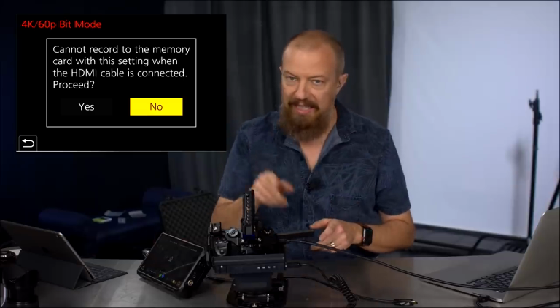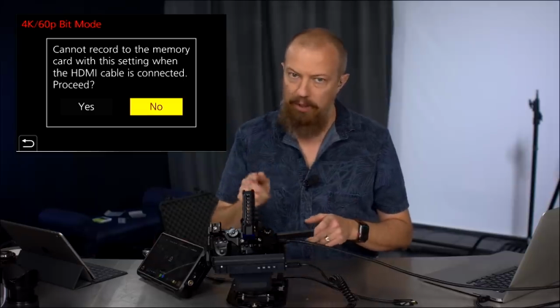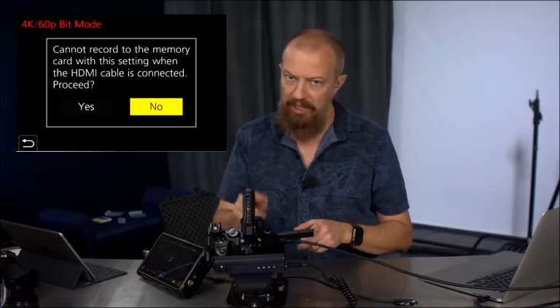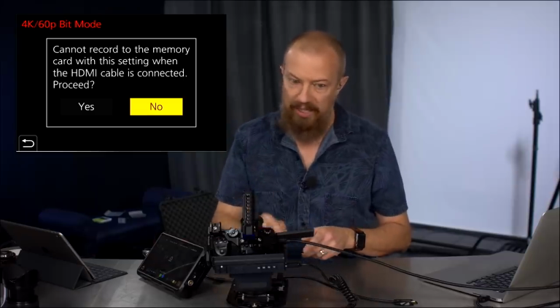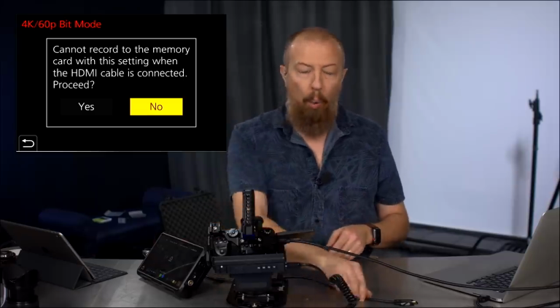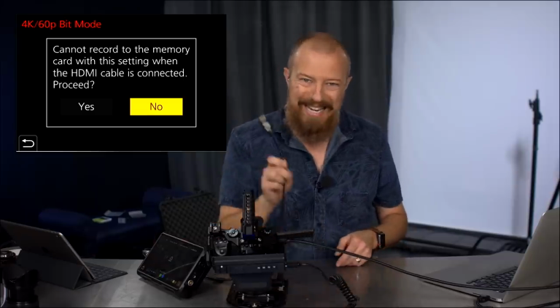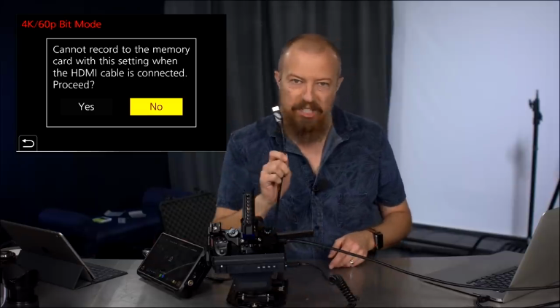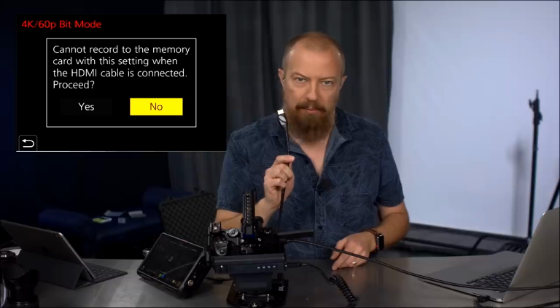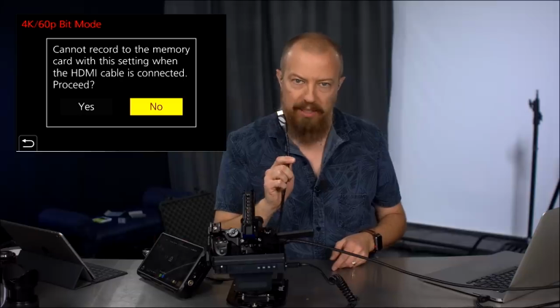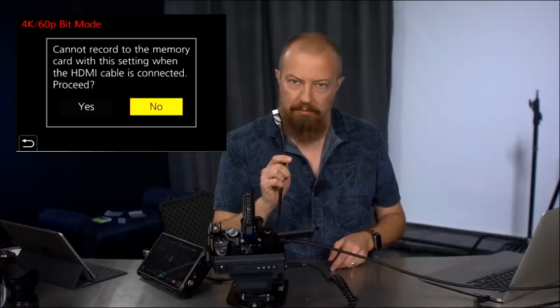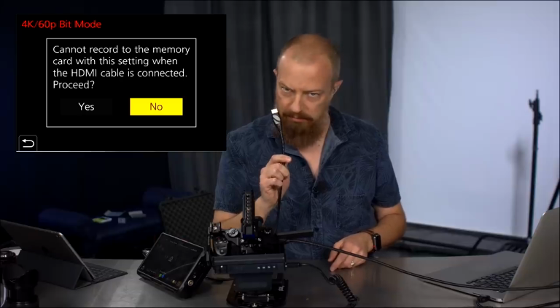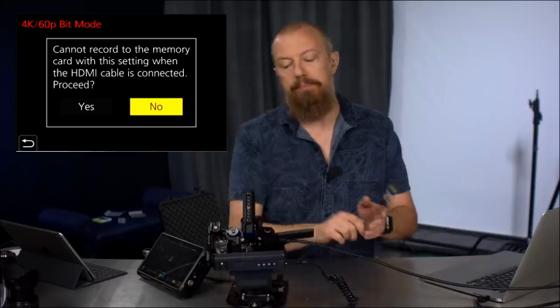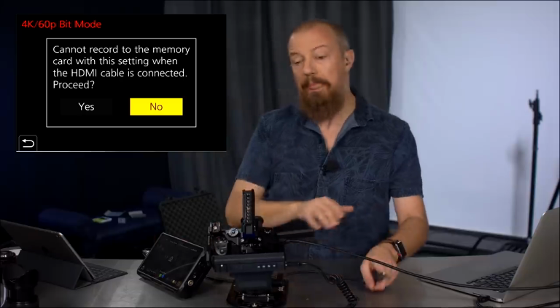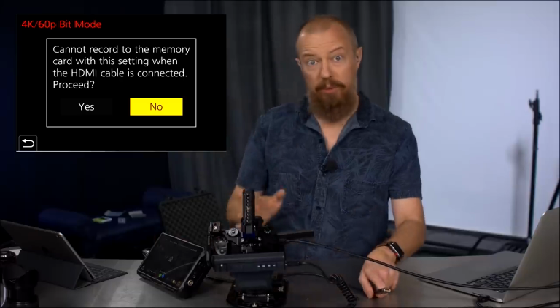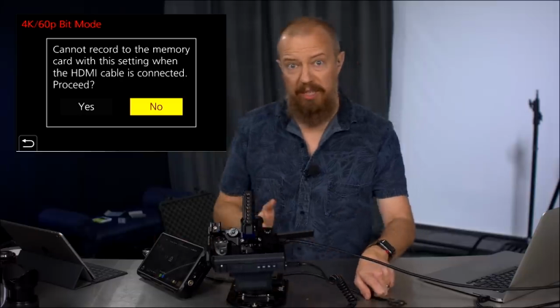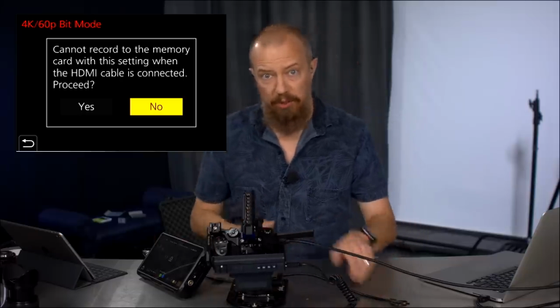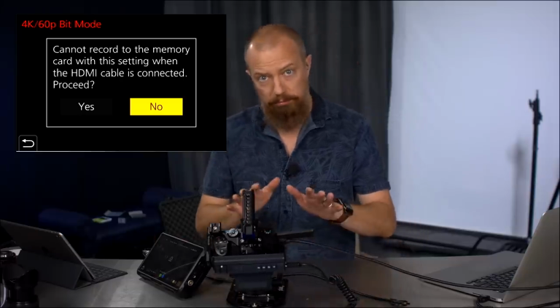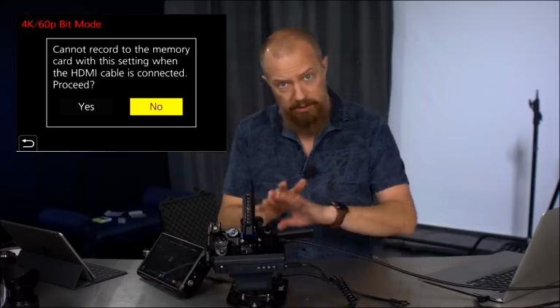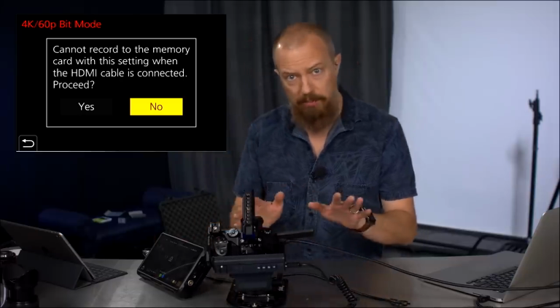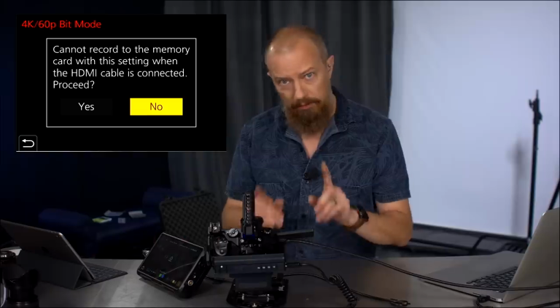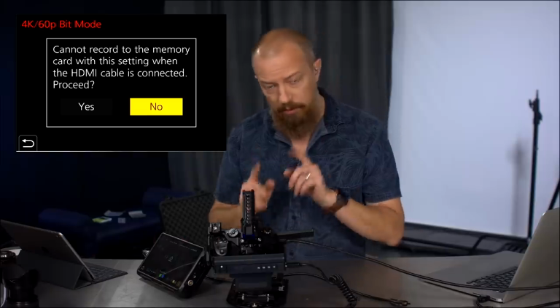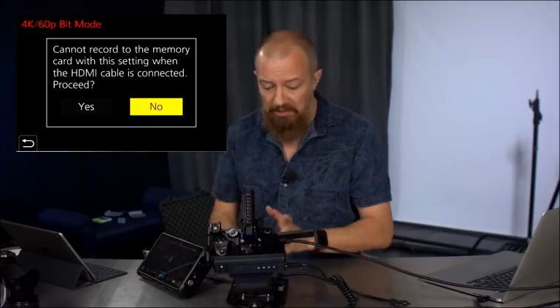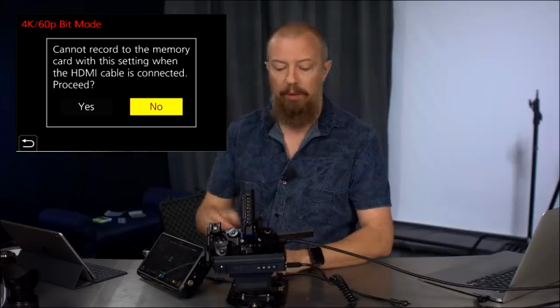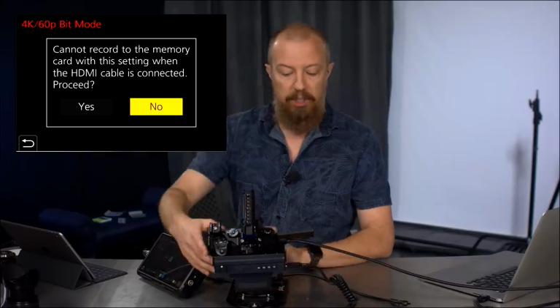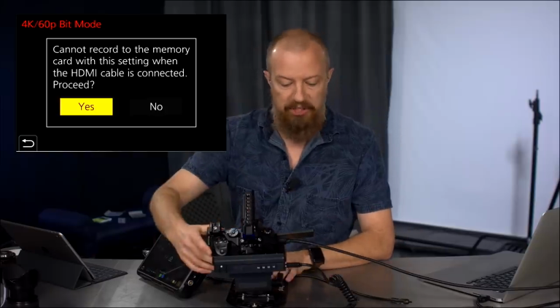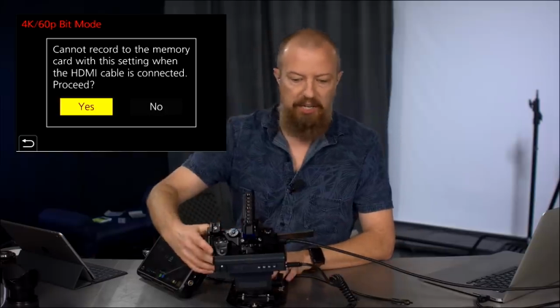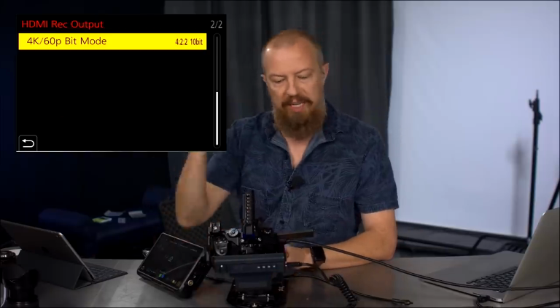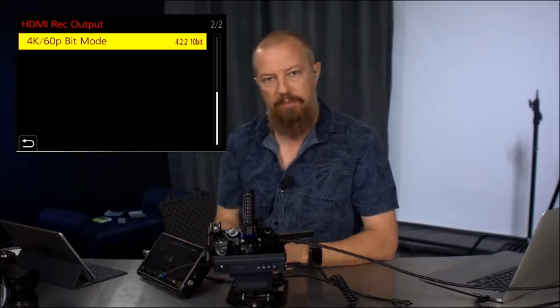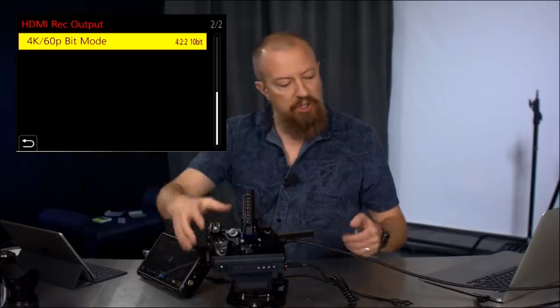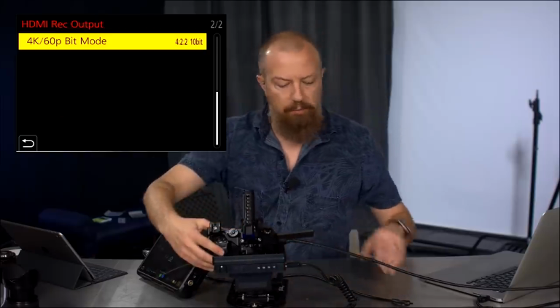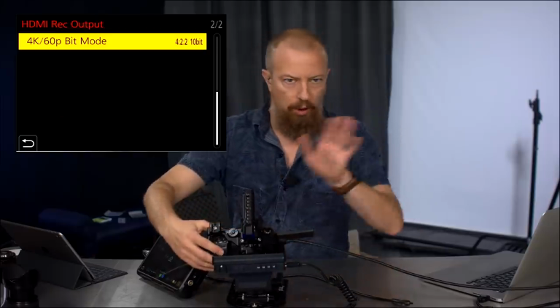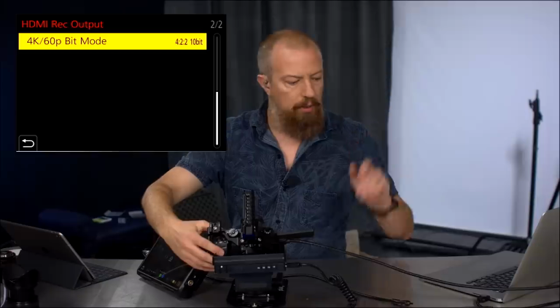It cannot record internally when the HDMI cable is connected, and it warns you — it tells you that. So you know. There's no question about it. It's not going to record. Do you want to proceed? Yes, I do. So I hit yes. Now we're all good, right?